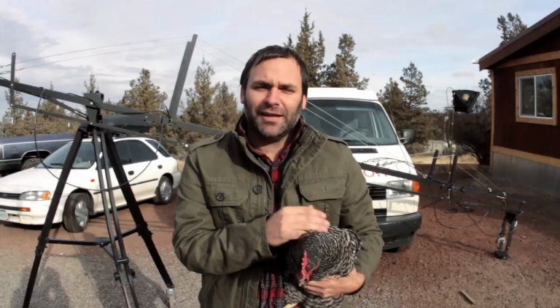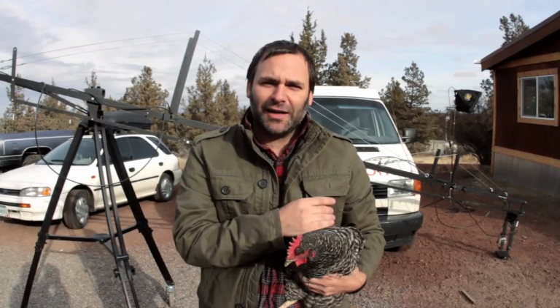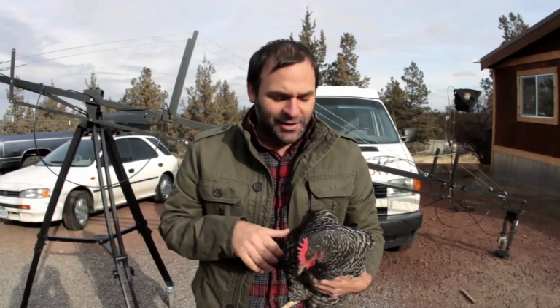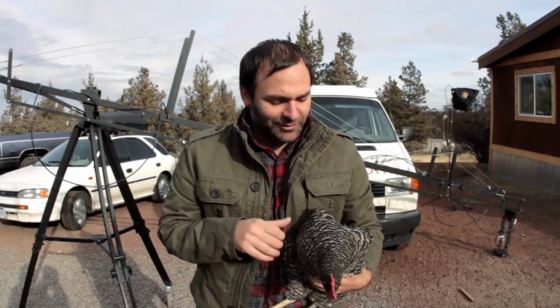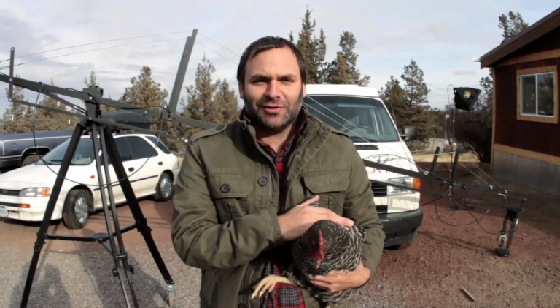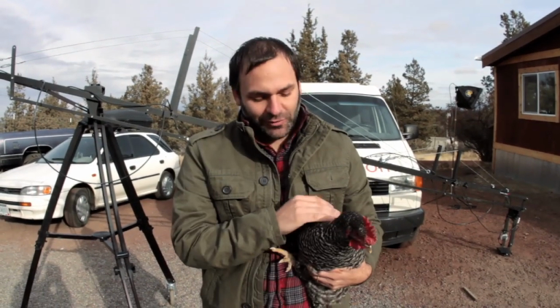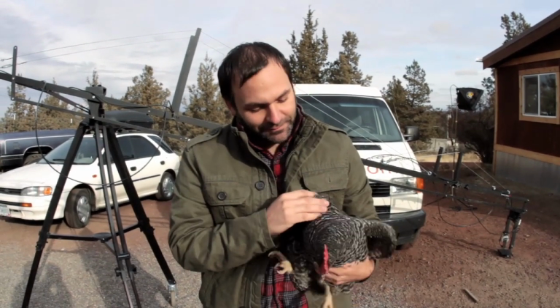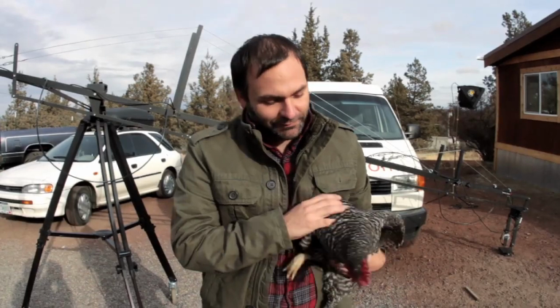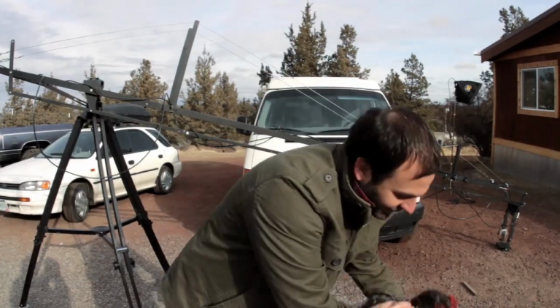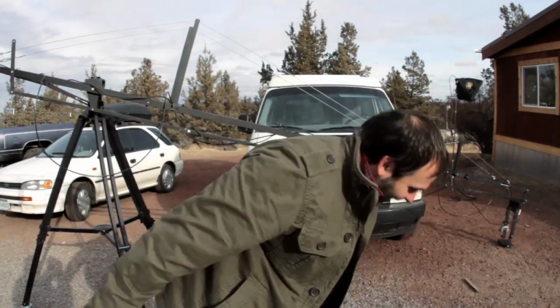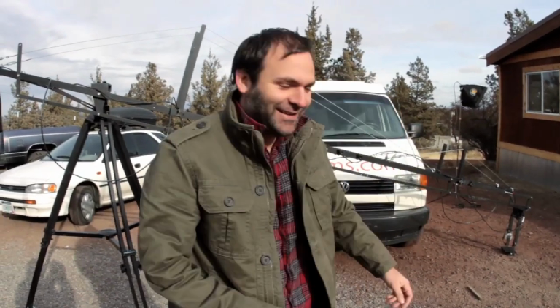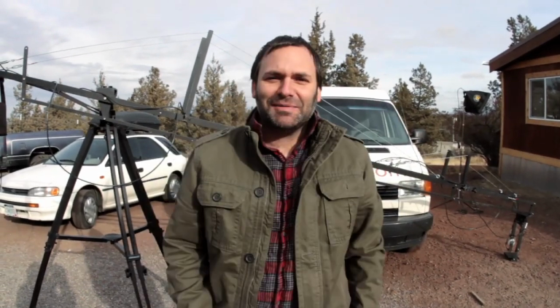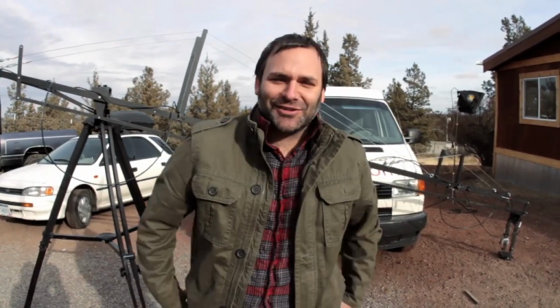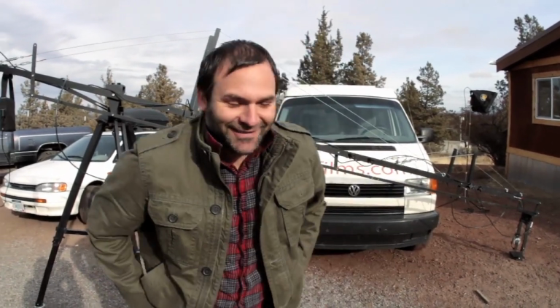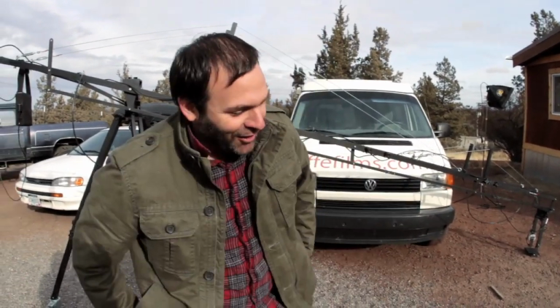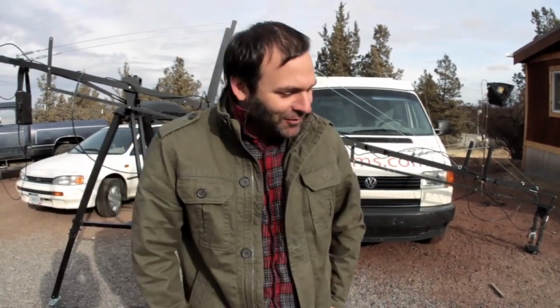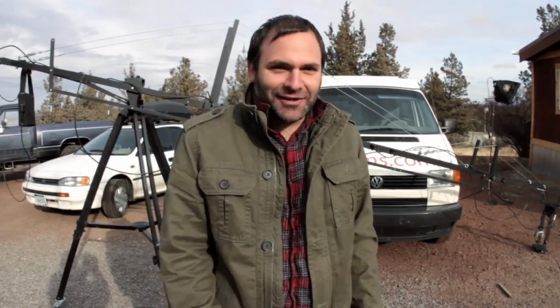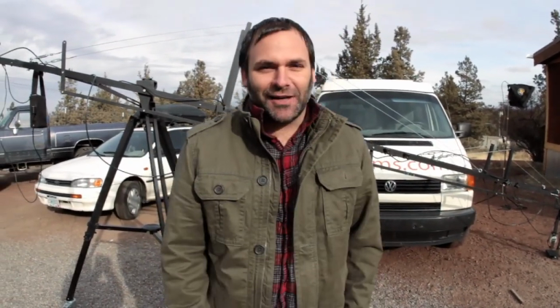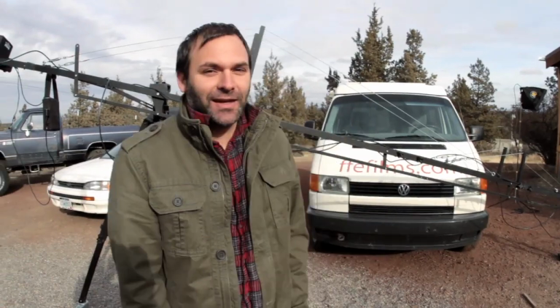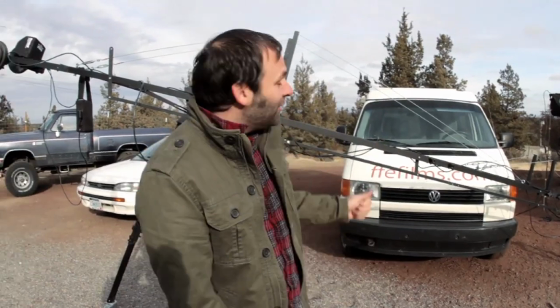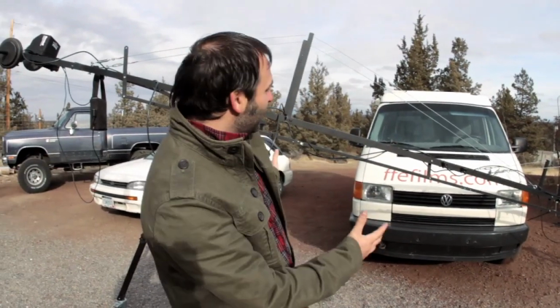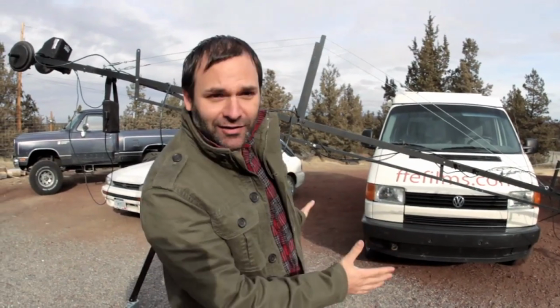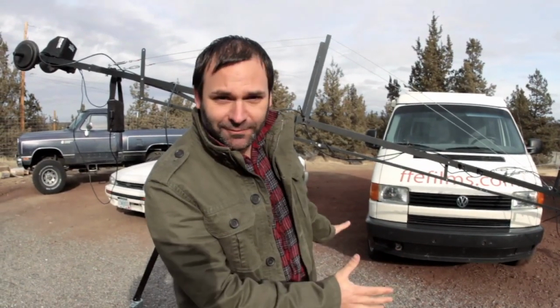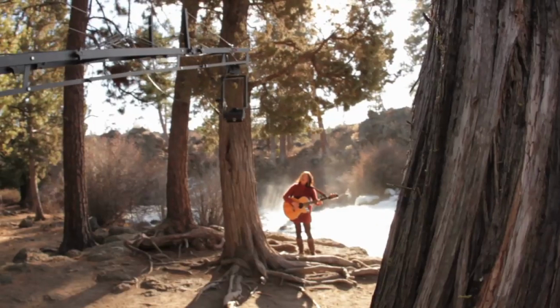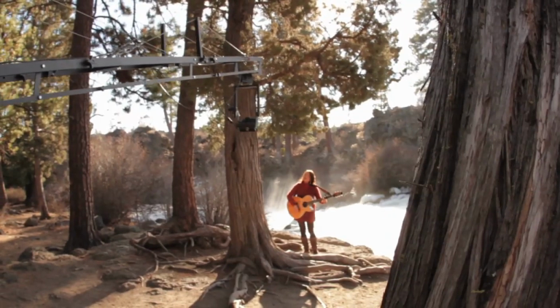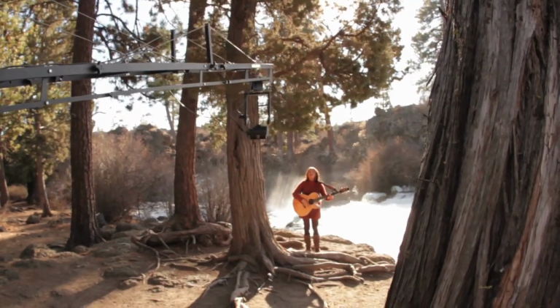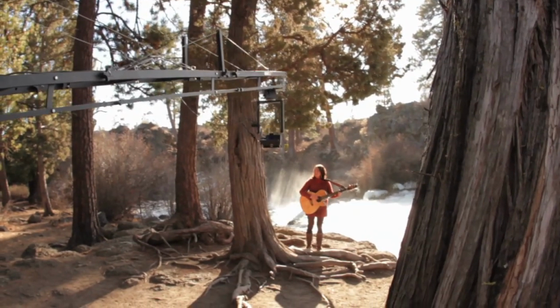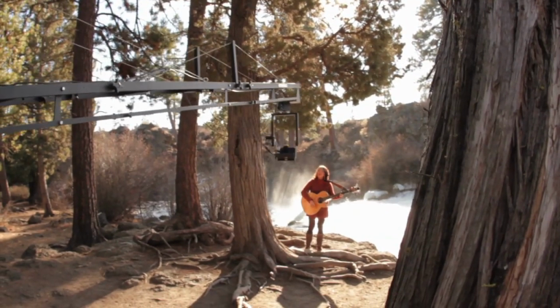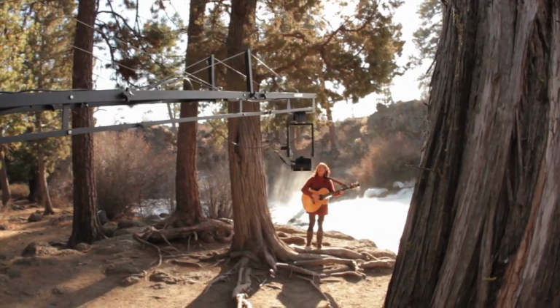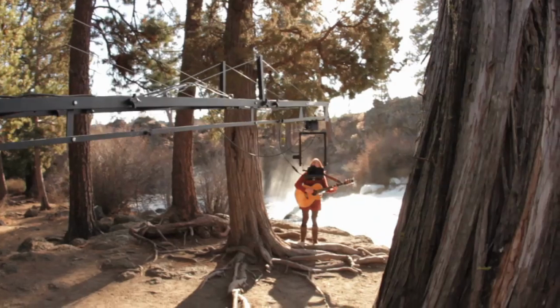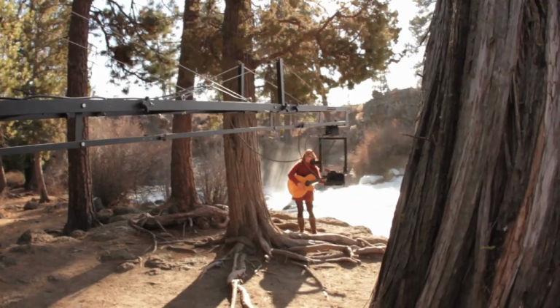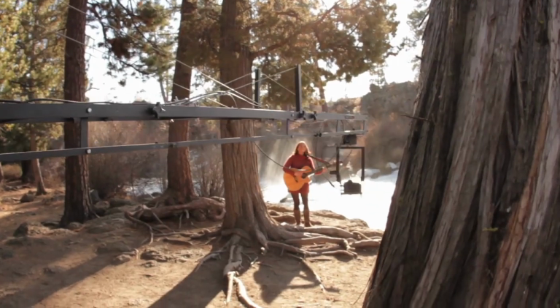Hey, I'm Tim Cash, OregonFilmmaker.com. I just wanted to show you our Kessler crane. We love this thing so much — it's amazing. You can get the most incredible shots with it.